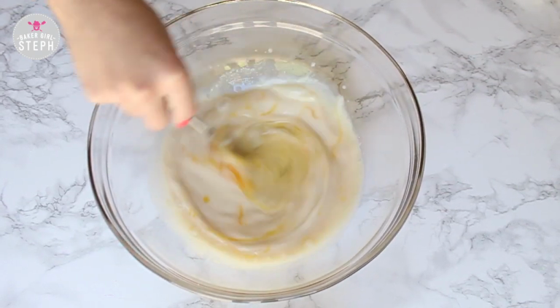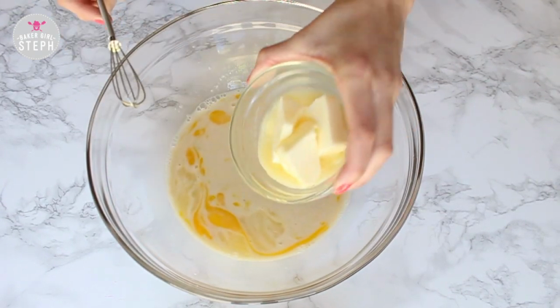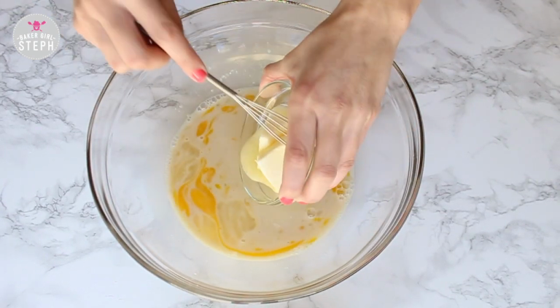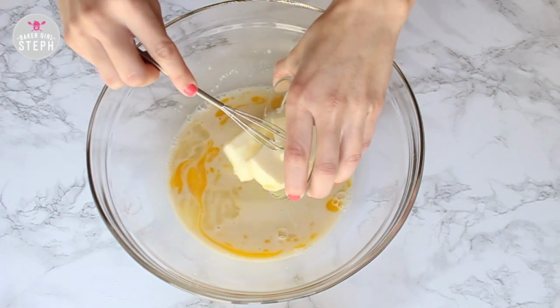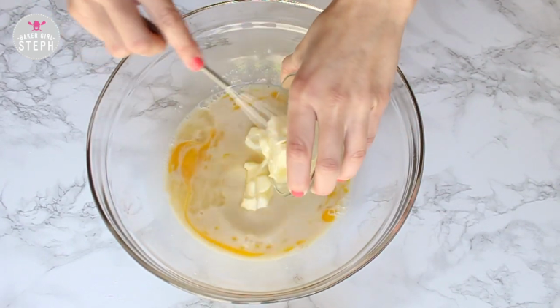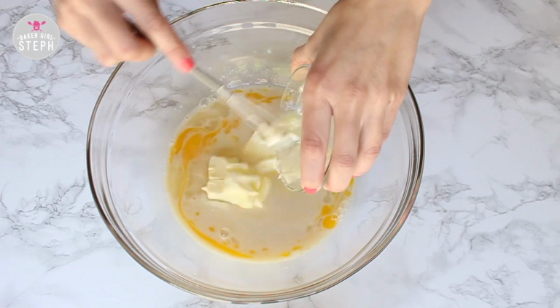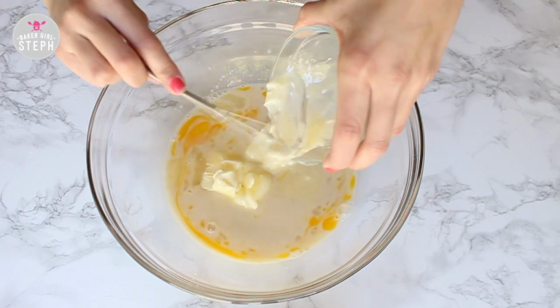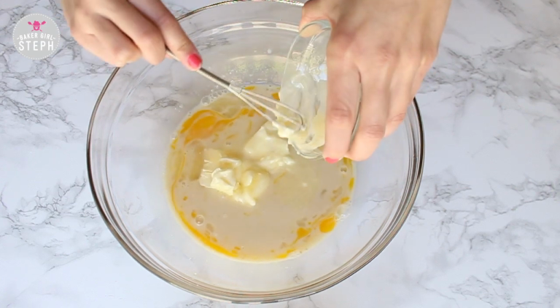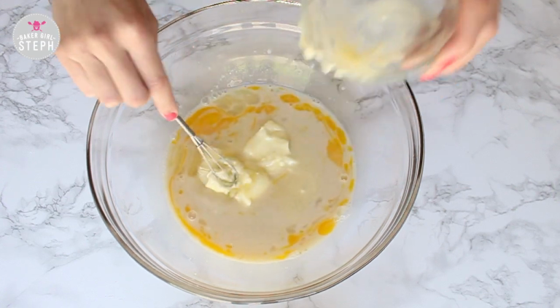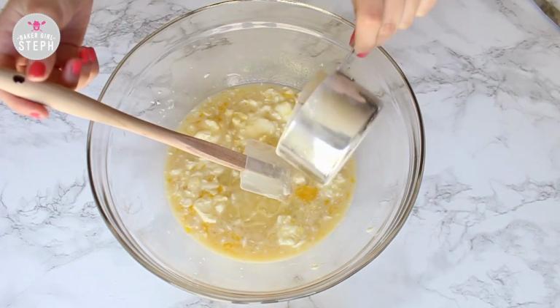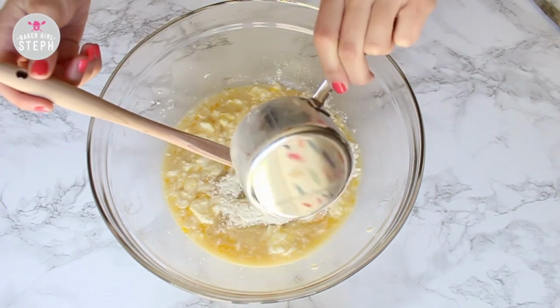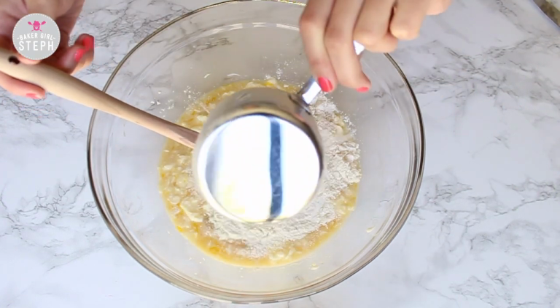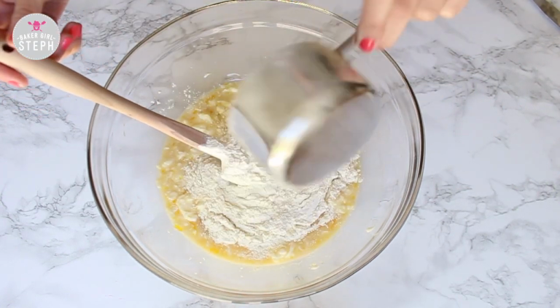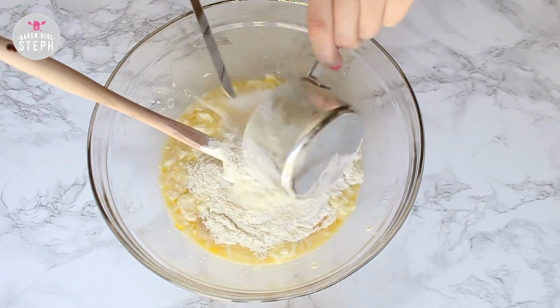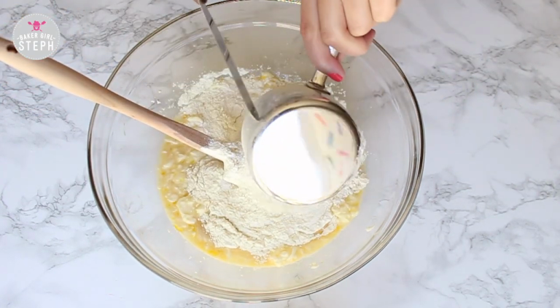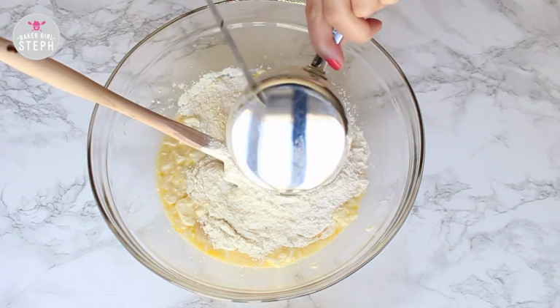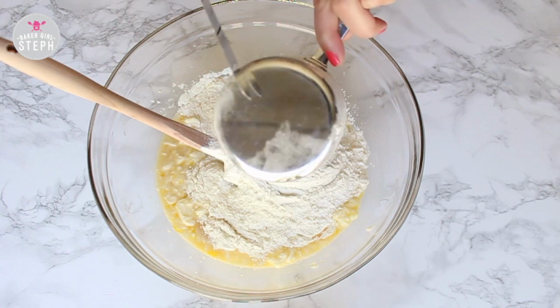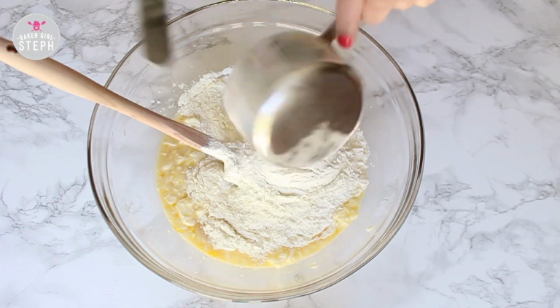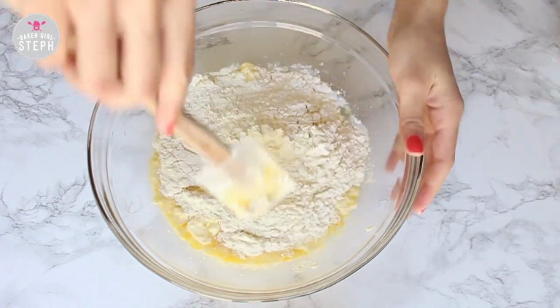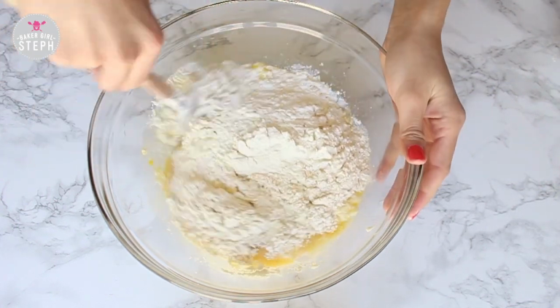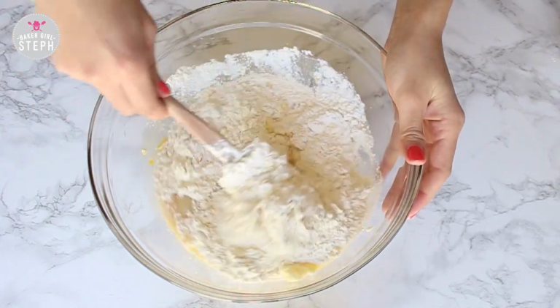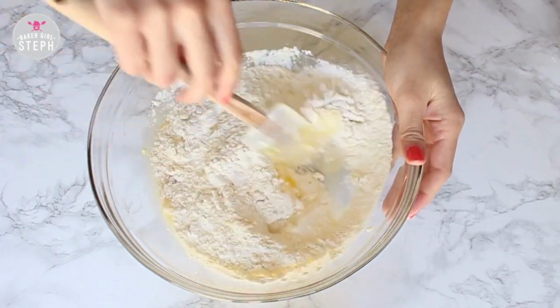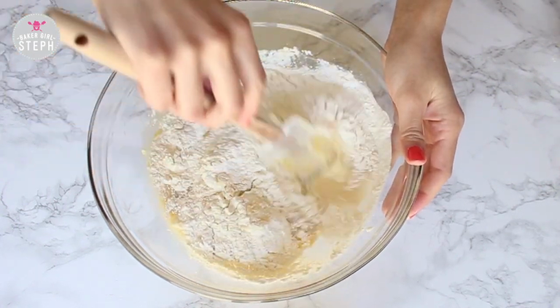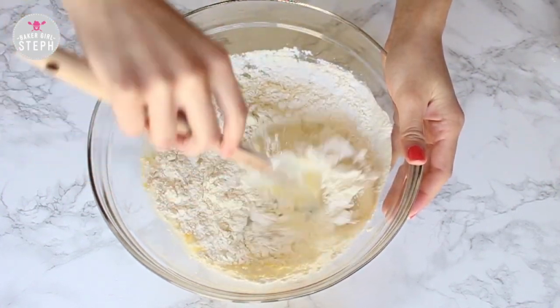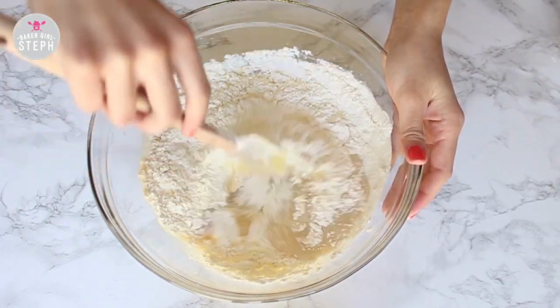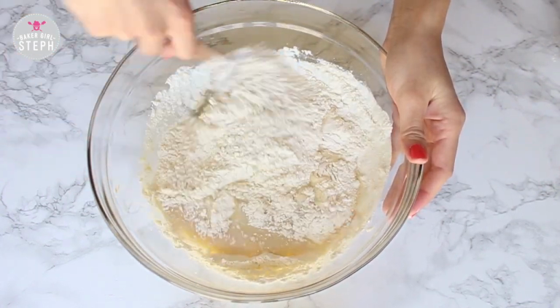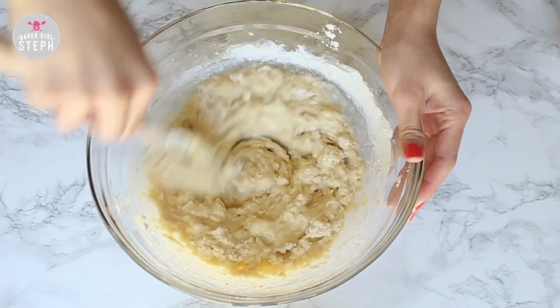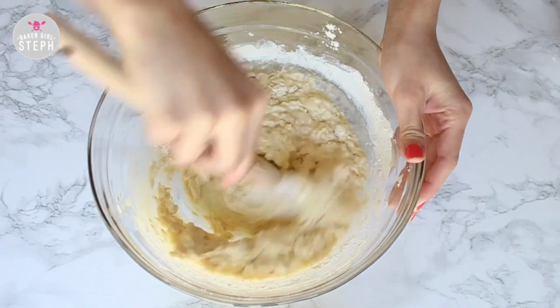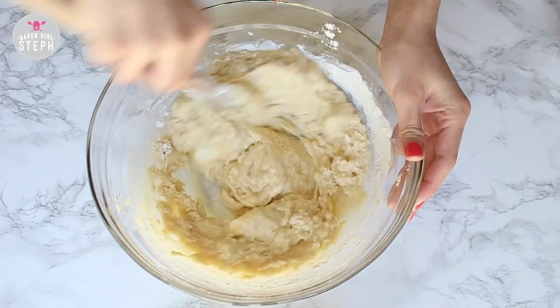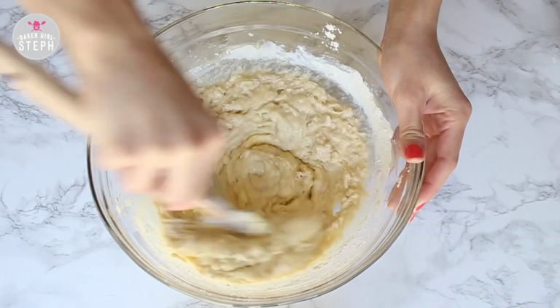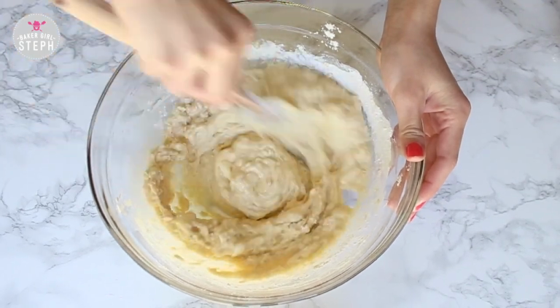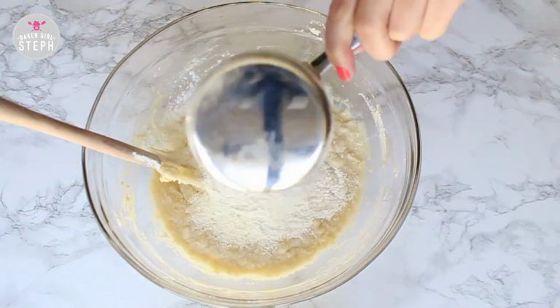Then you're going to incorporate your butter — I softened it a bit — and just mix it in. Then add your flour. I started with two cups of flour and mixed that with a spatula, then added the rest of the flour and mixed it well together until it starts to combine.